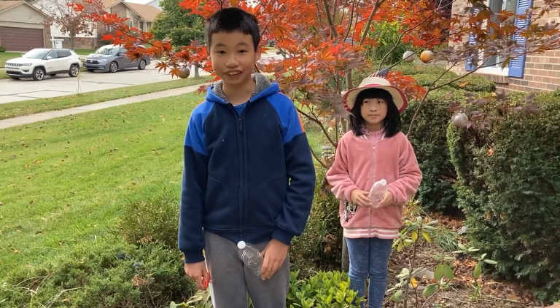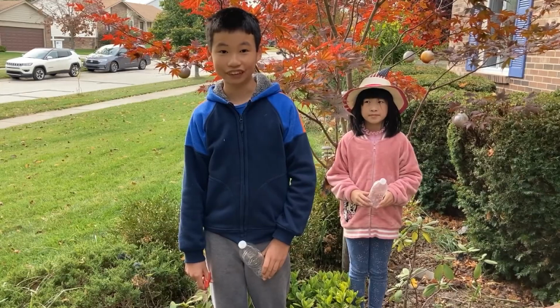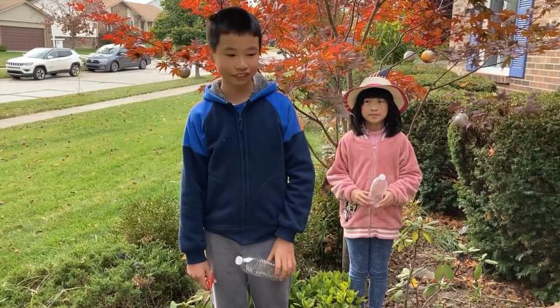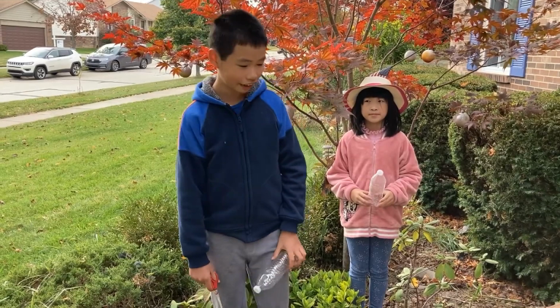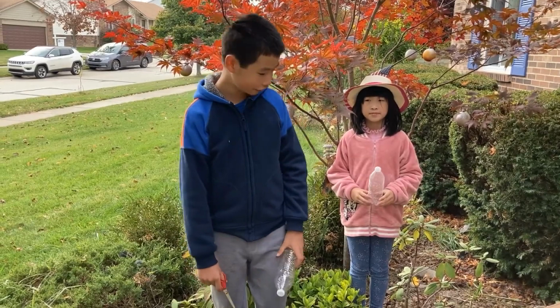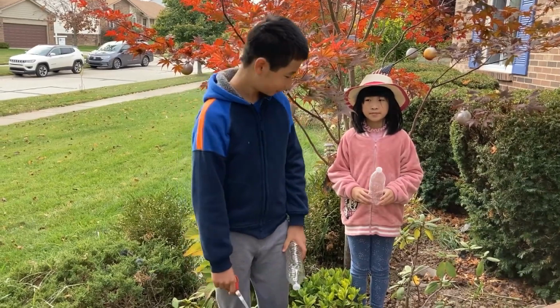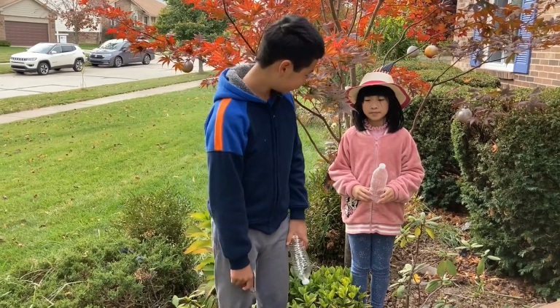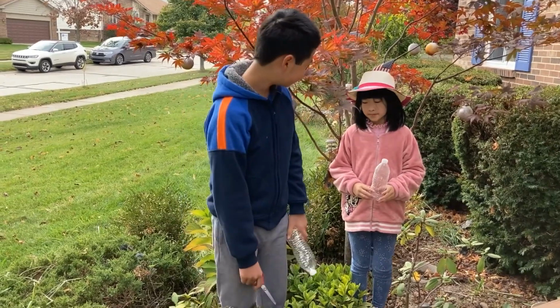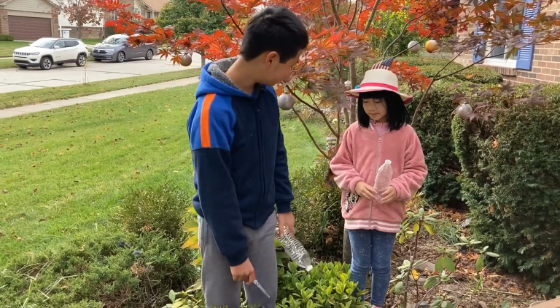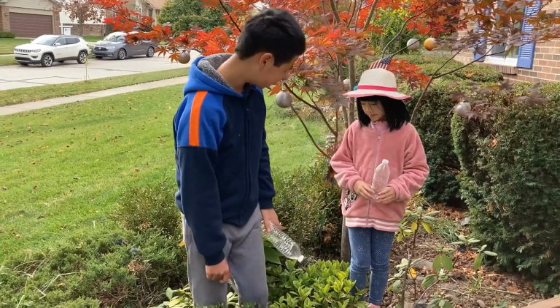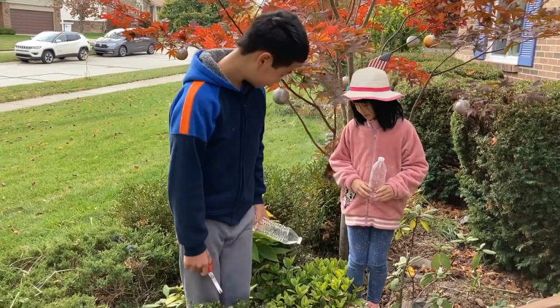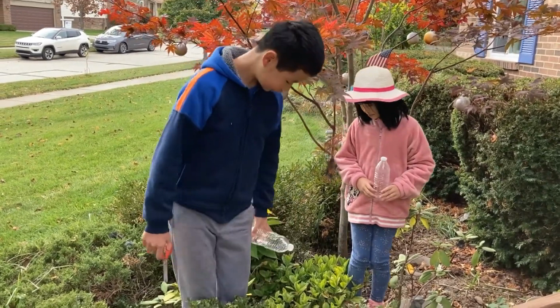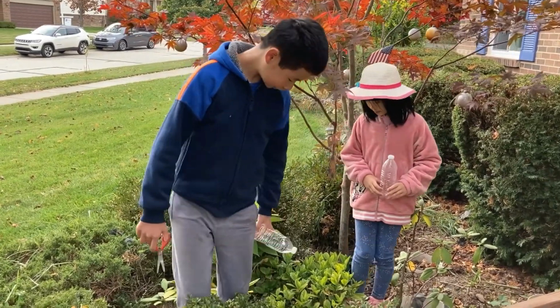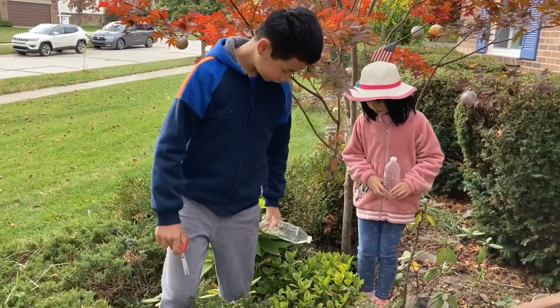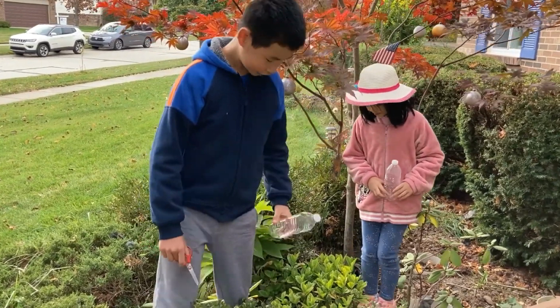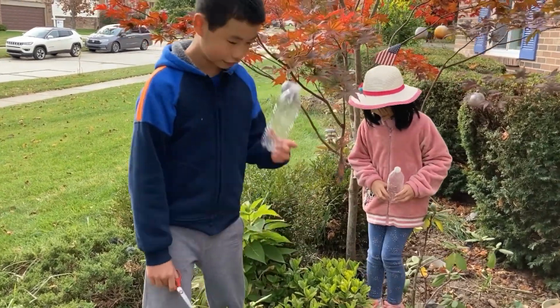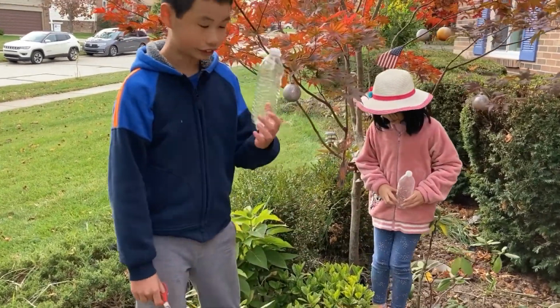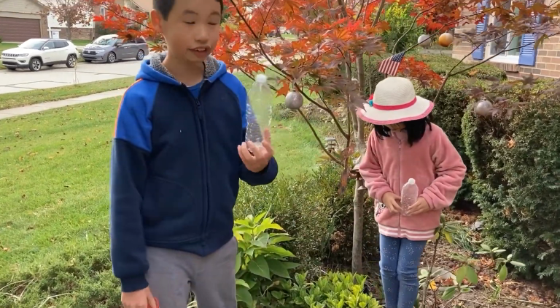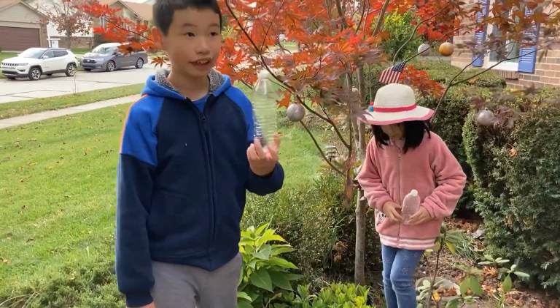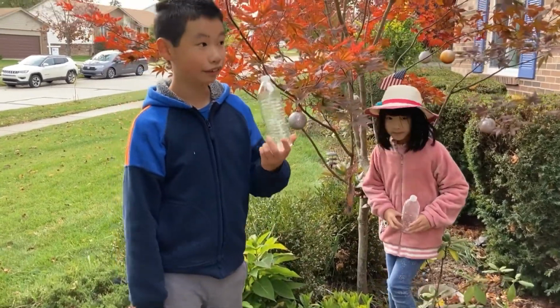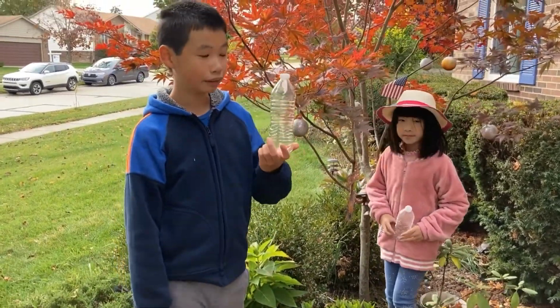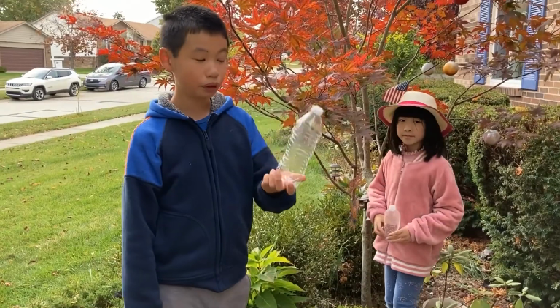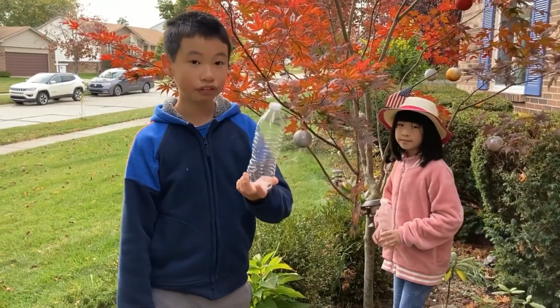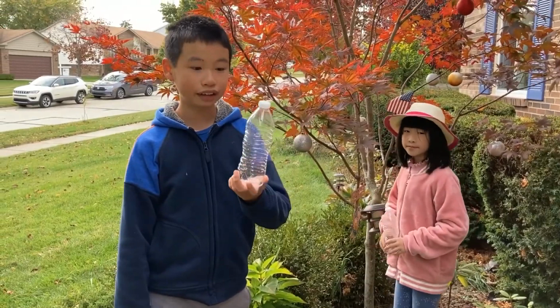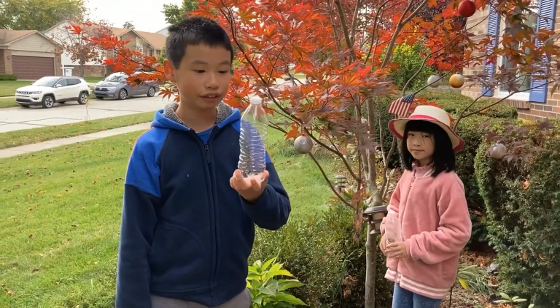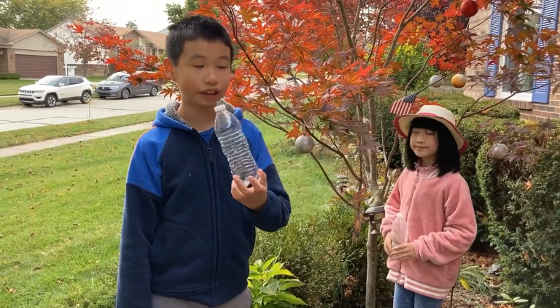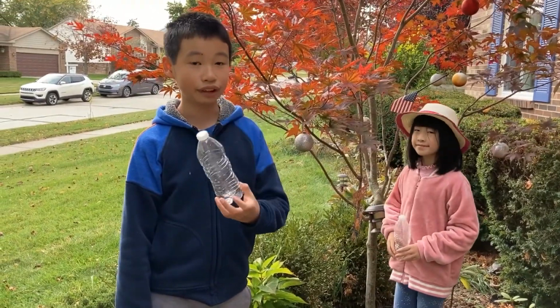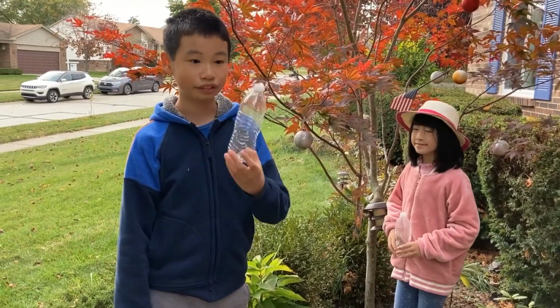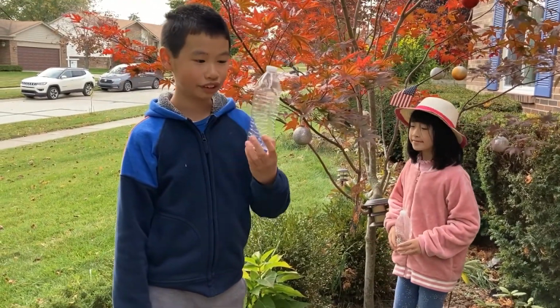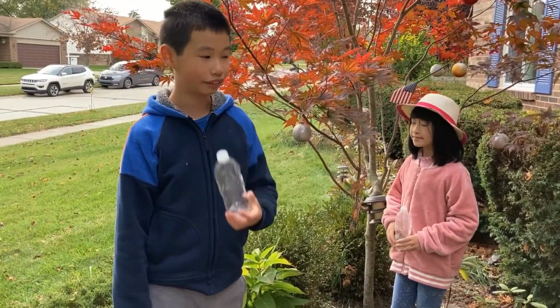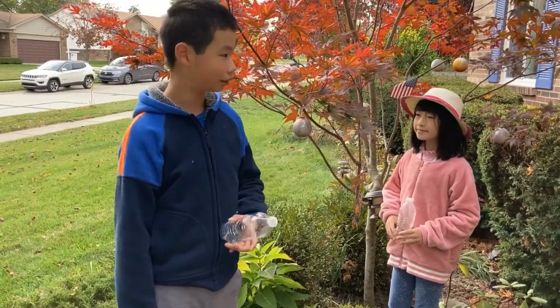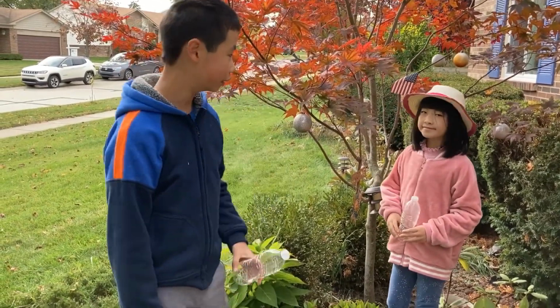So now we will show a way how we can beautify the environment with this water bottle.